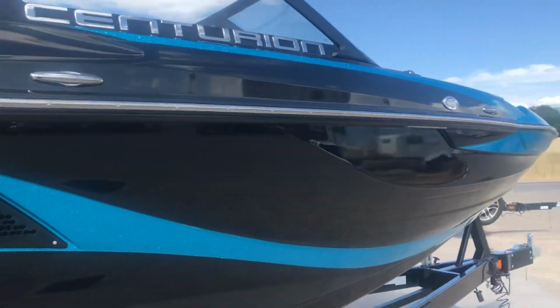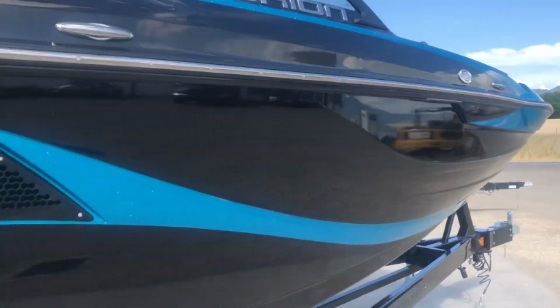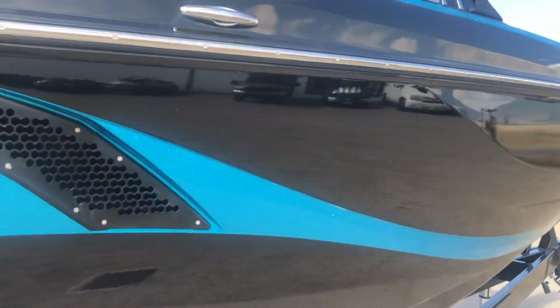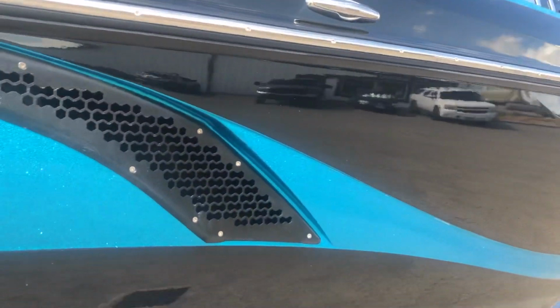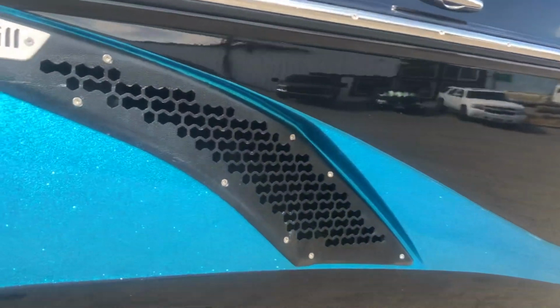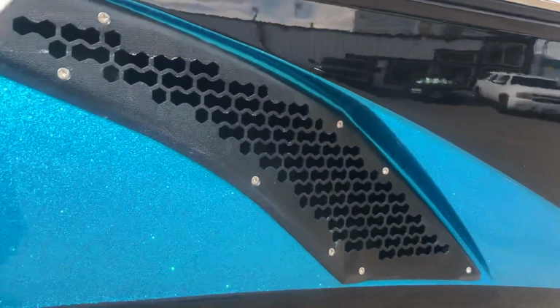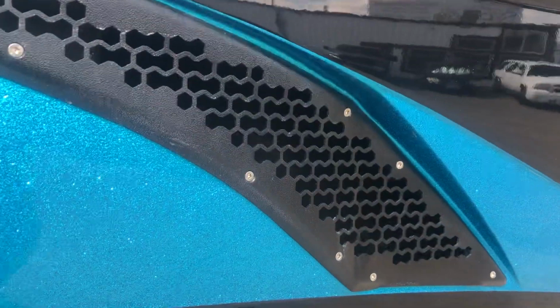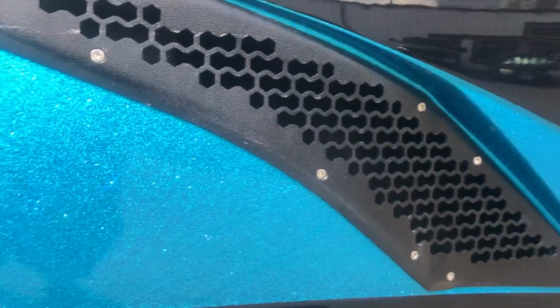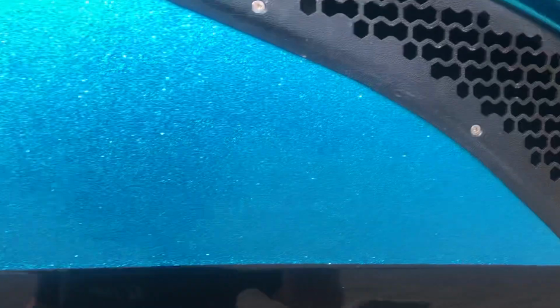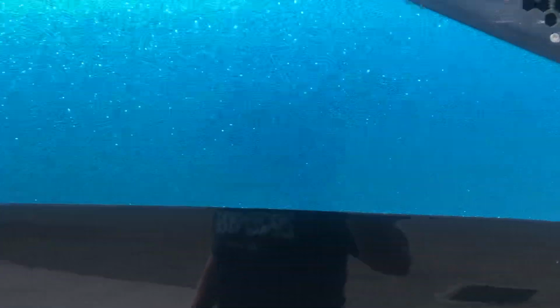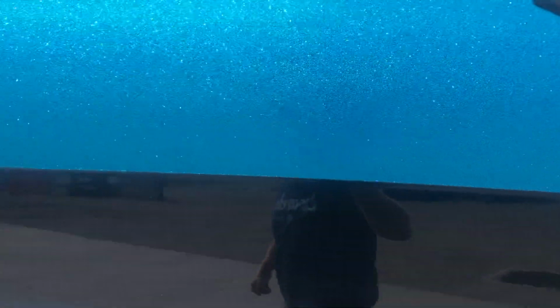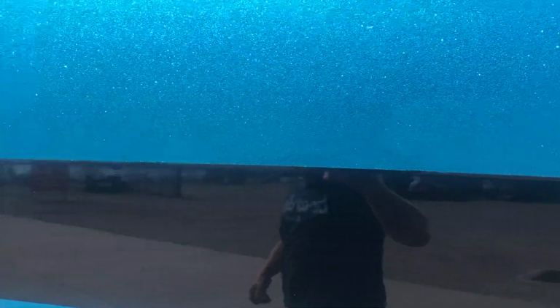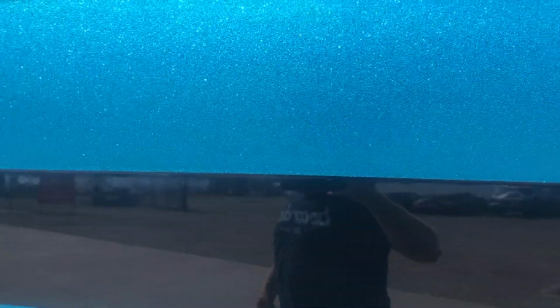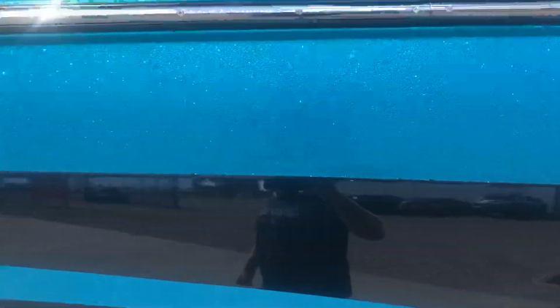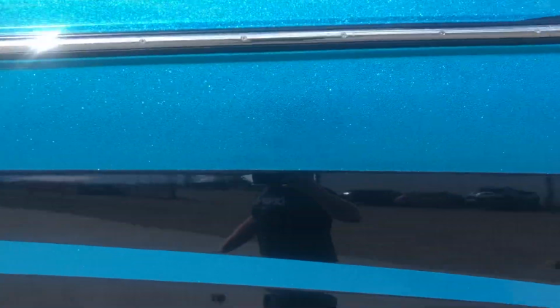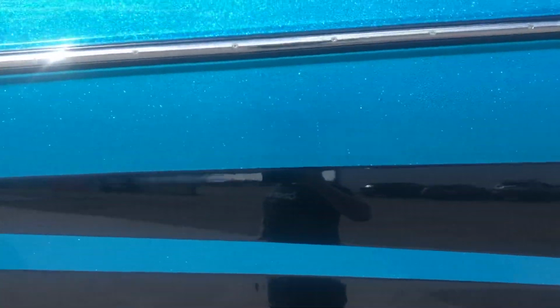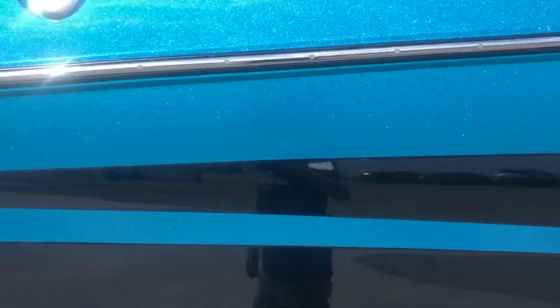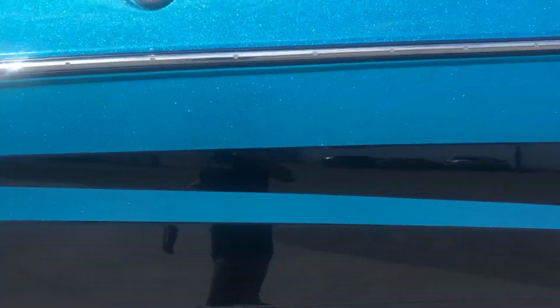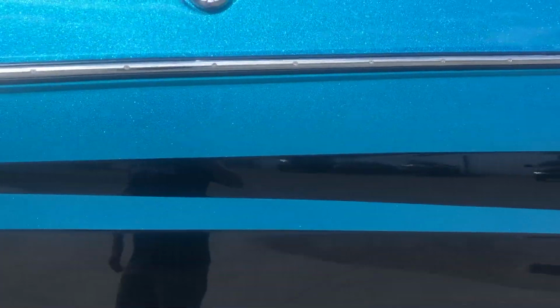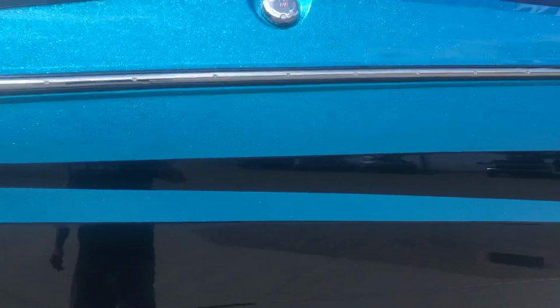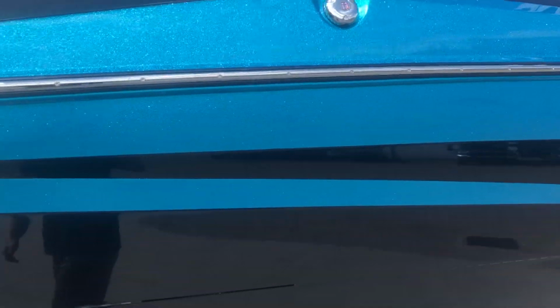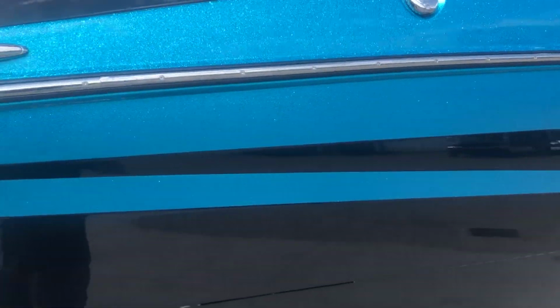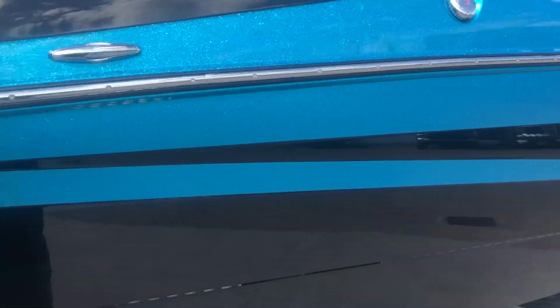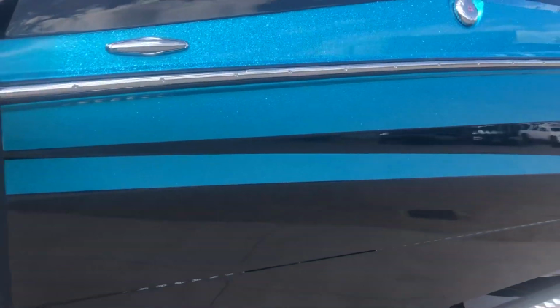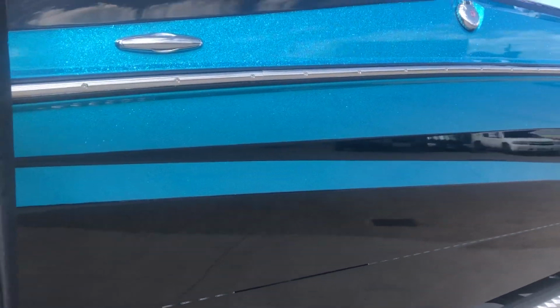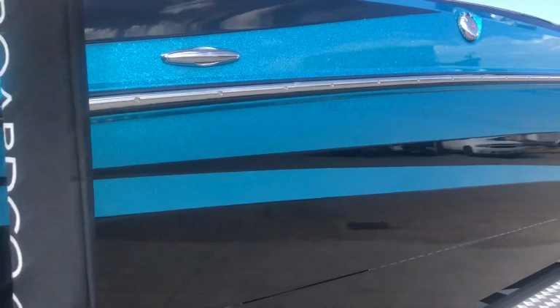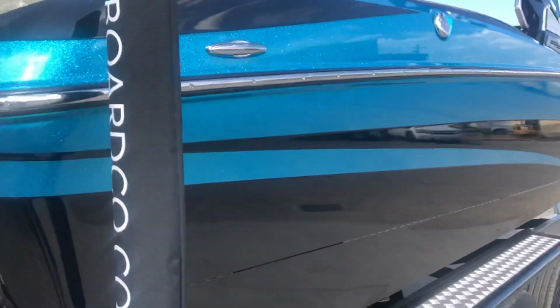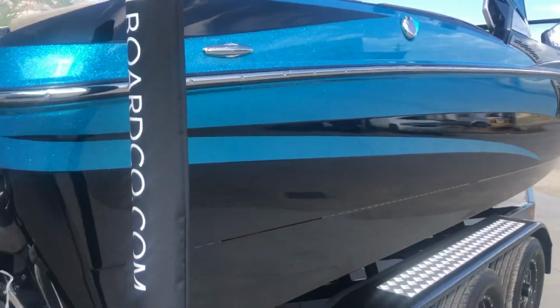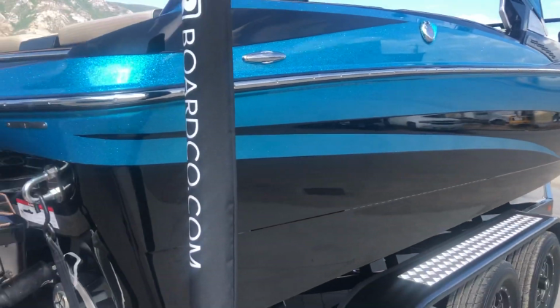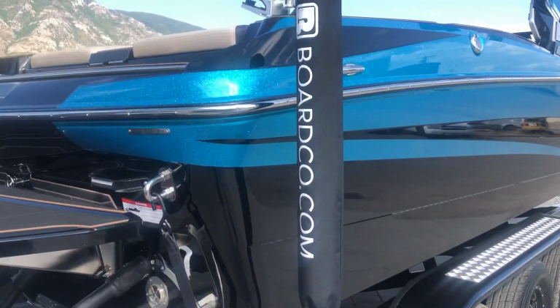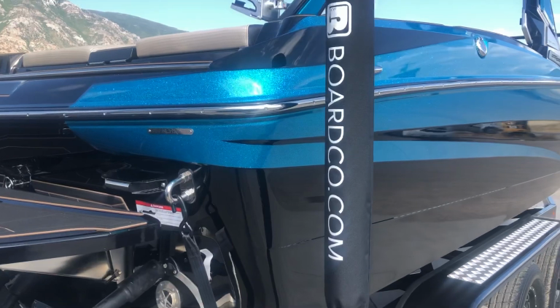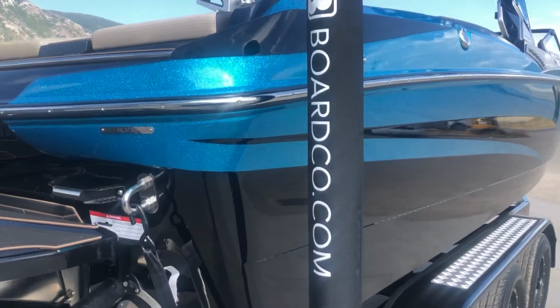Here on the outside of the boat, you see it's got your RAM fill vent here. This boat is equipped with RAM fill ballast, the fastest filling ballast system on the market. It can fill and empty all of your subfloor ballast in right about 45 seconds. Just really awesome.